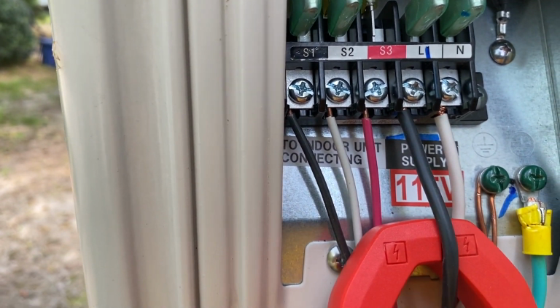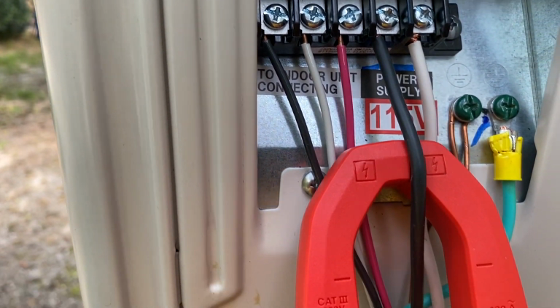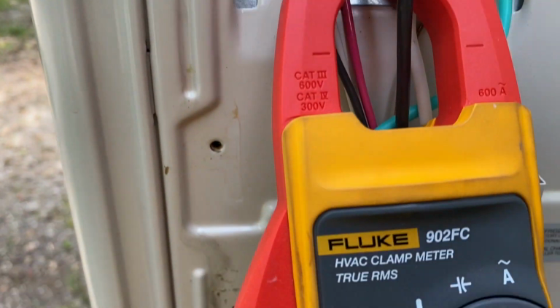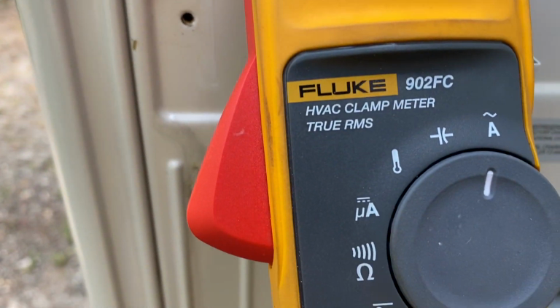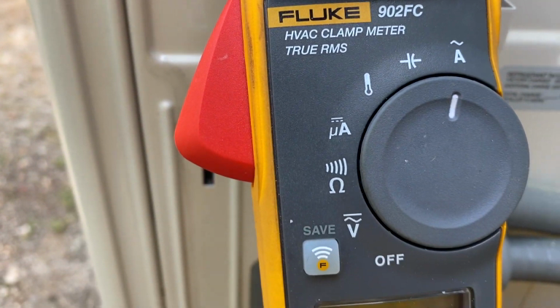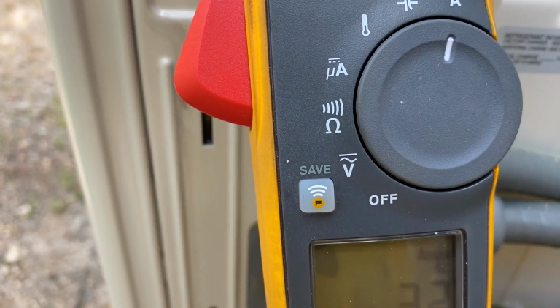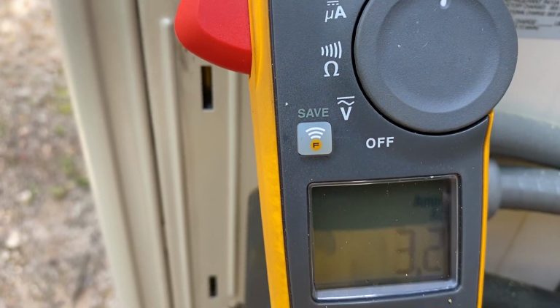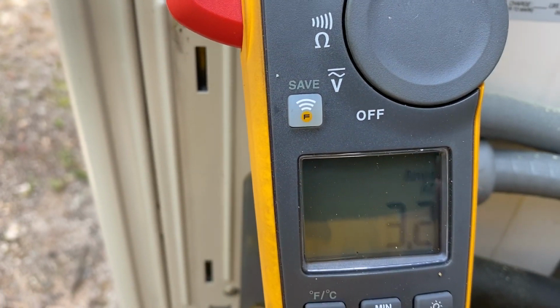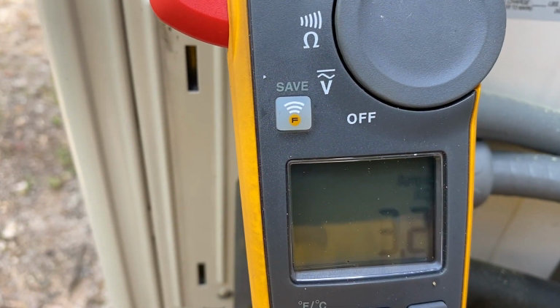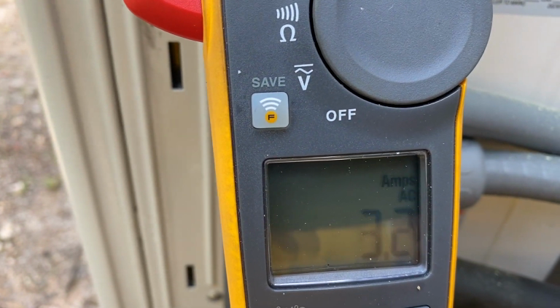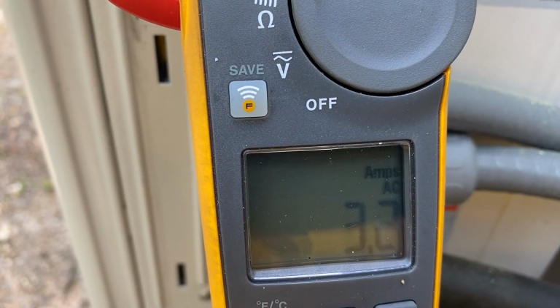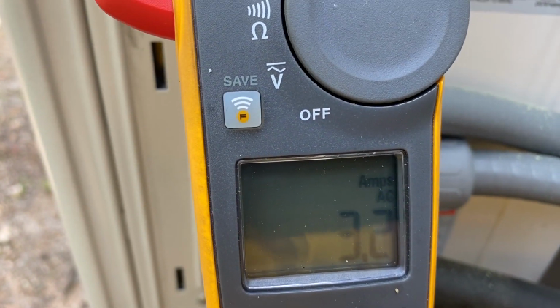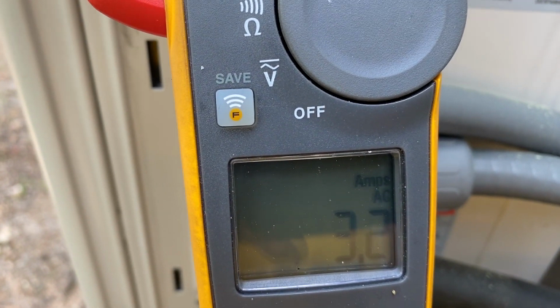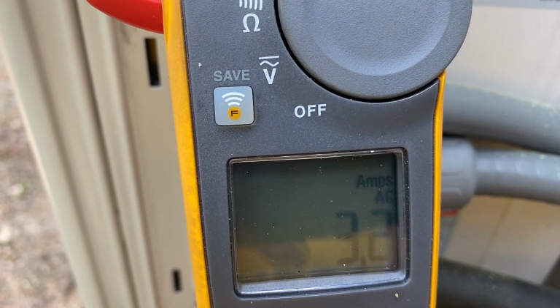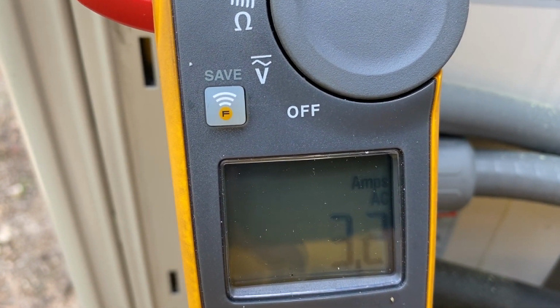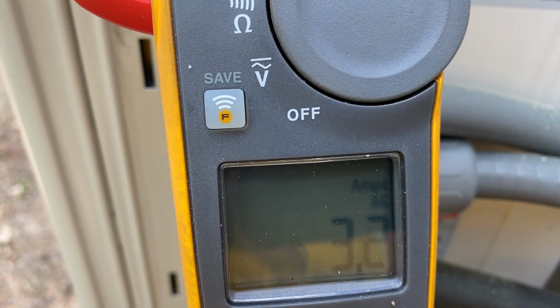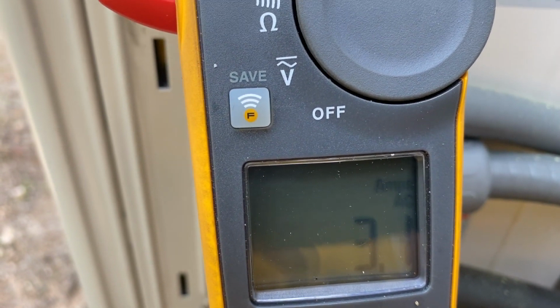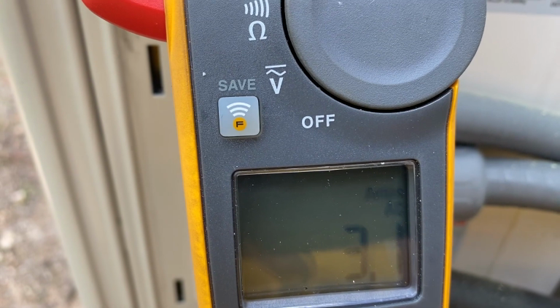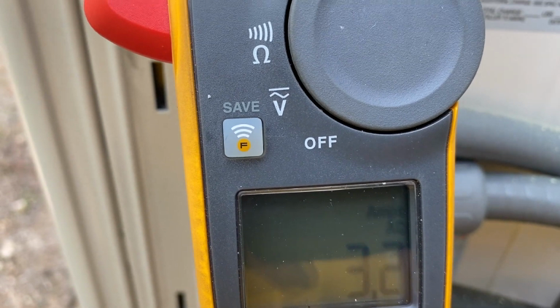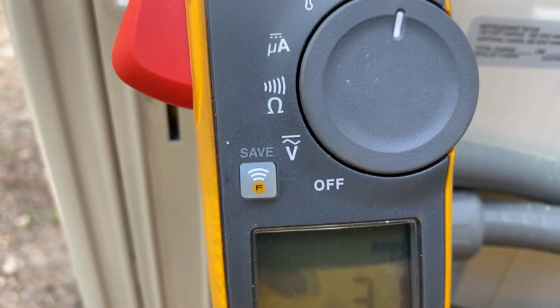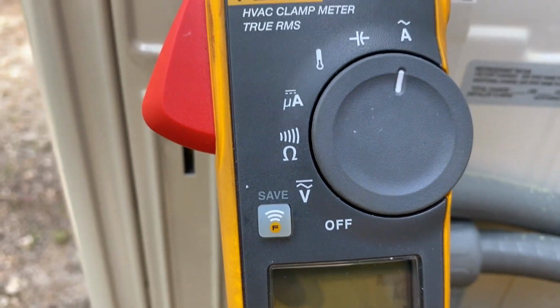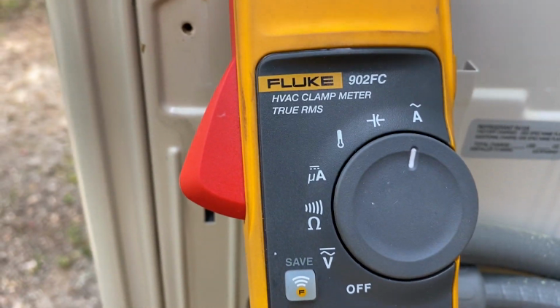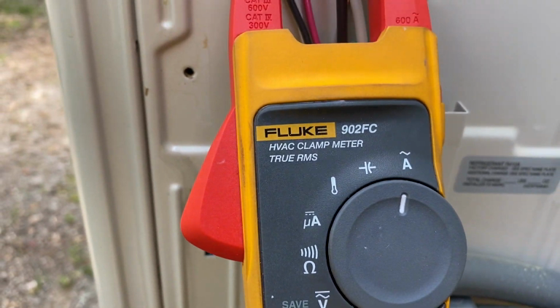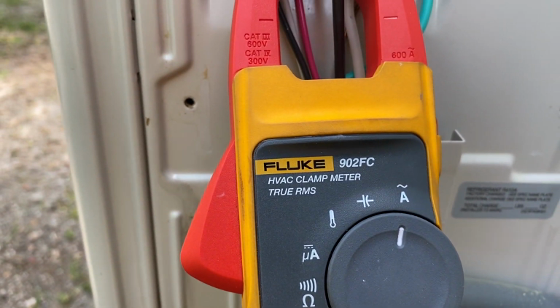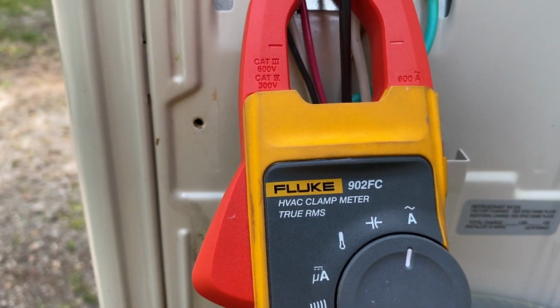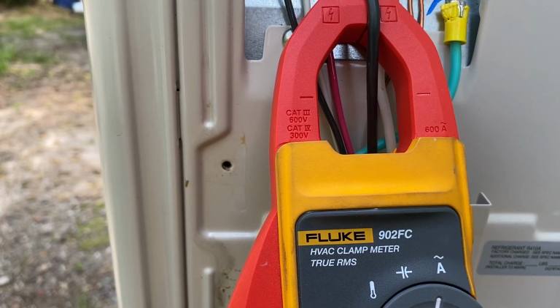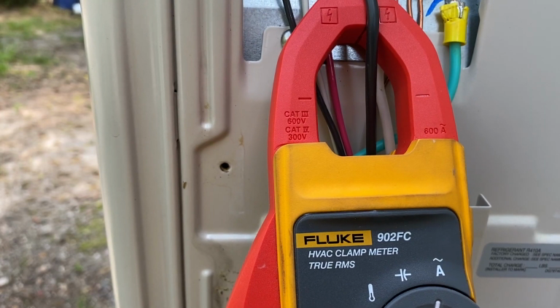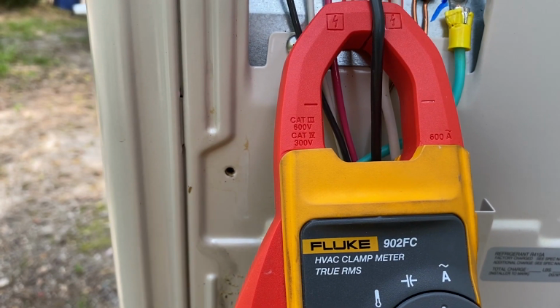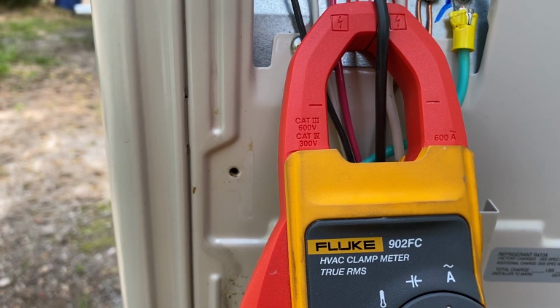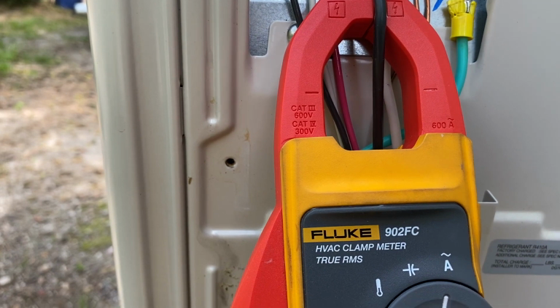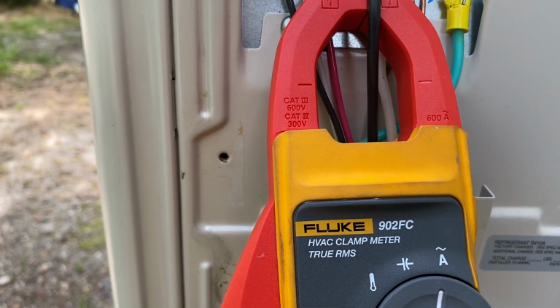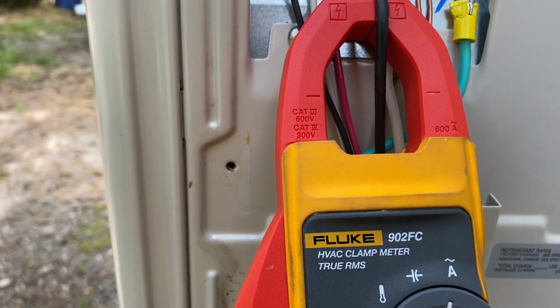Right now I have my meter taking my amp draw, checking the current, and we have 3.2 amps. So right now we're about 30% of its running capacity, so we're doing pretty good actually.